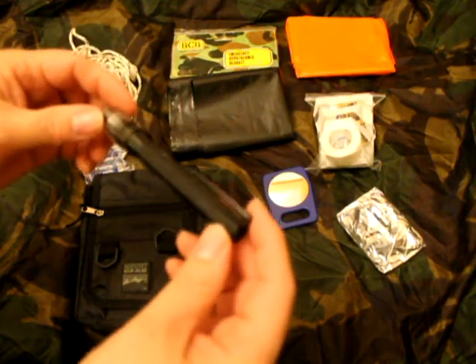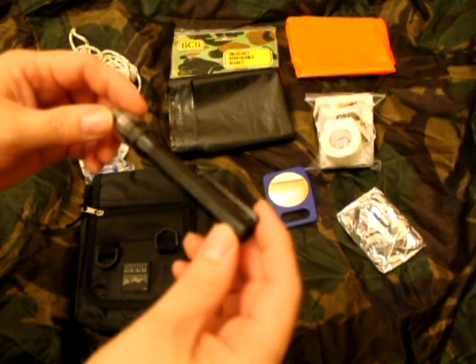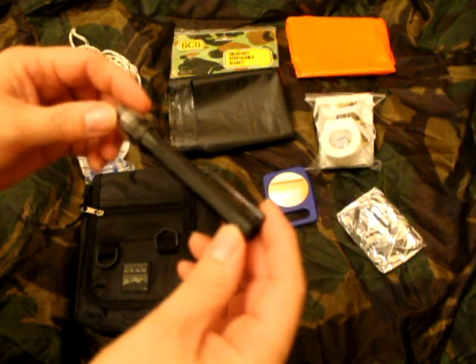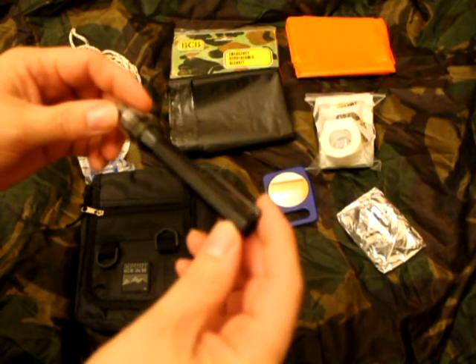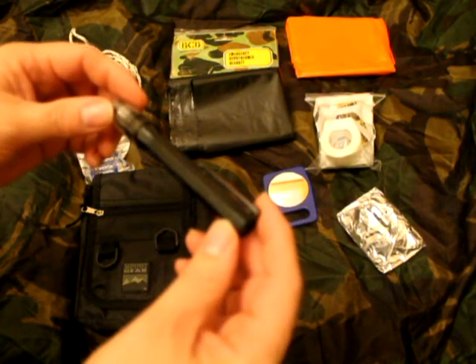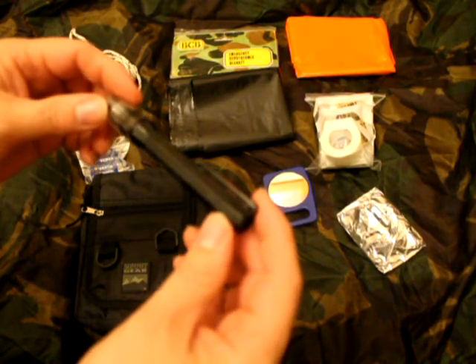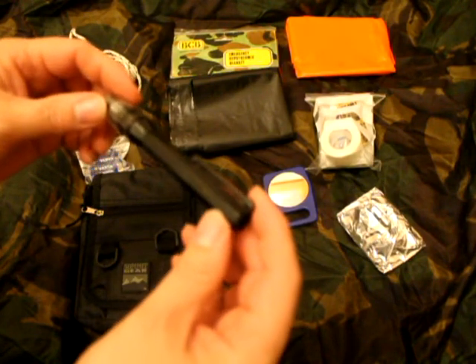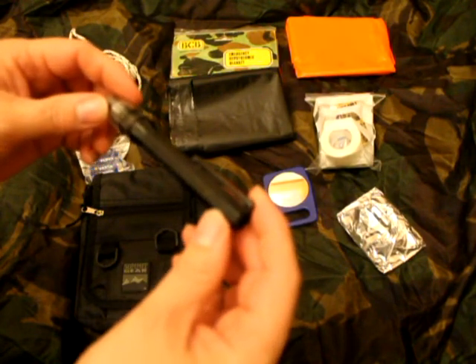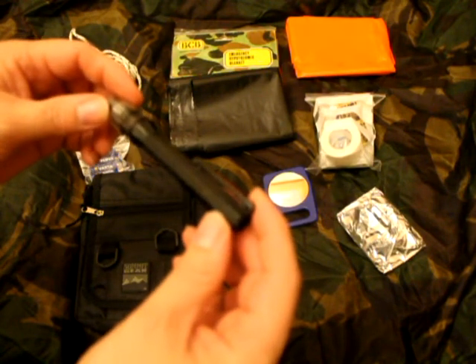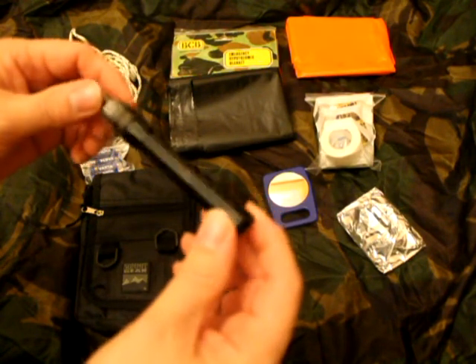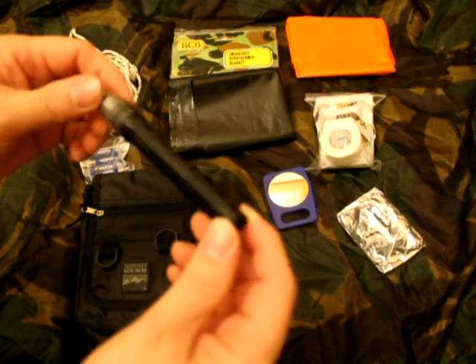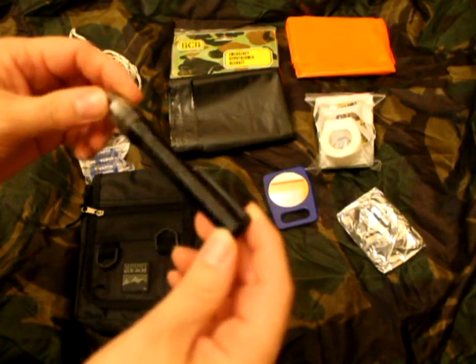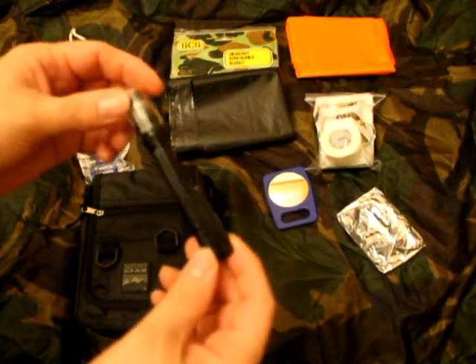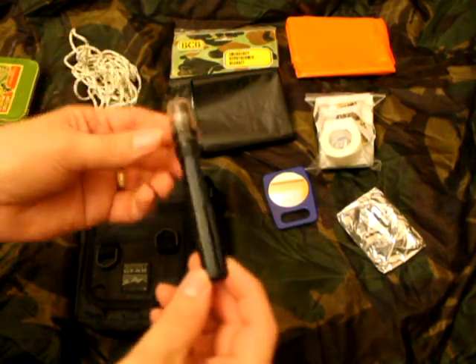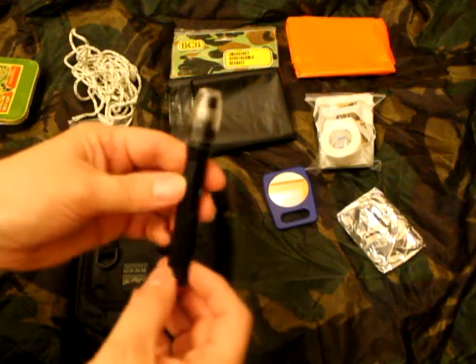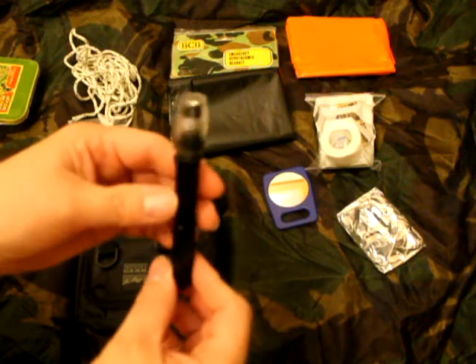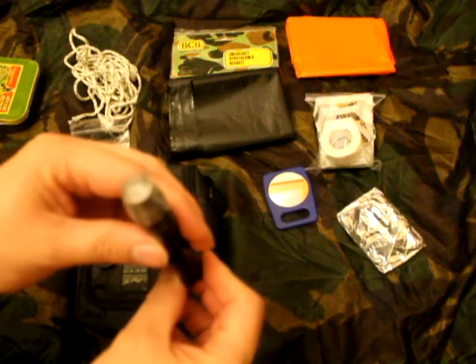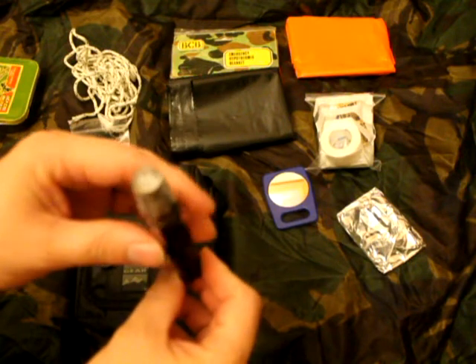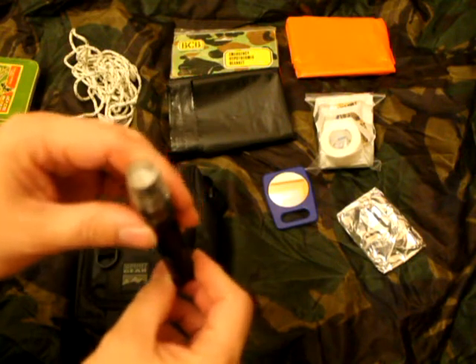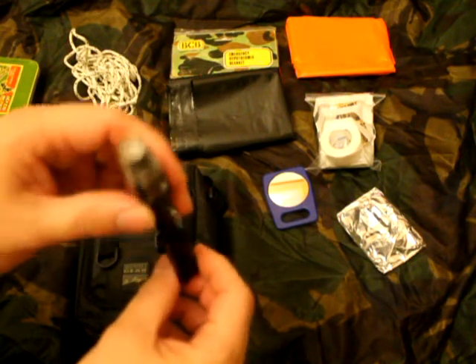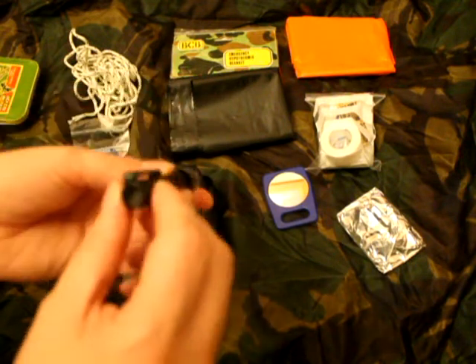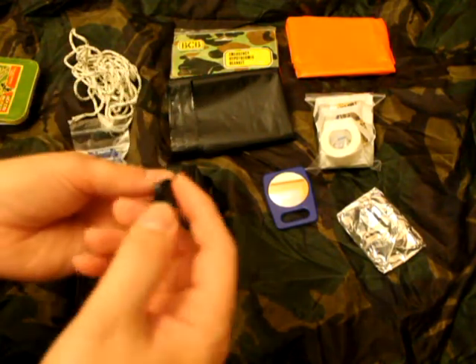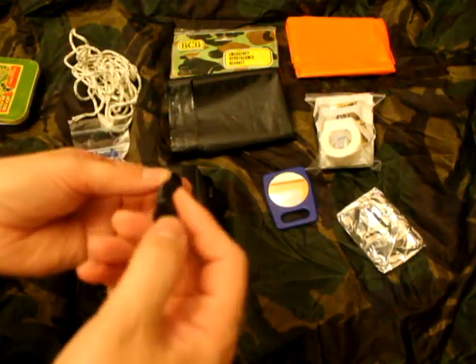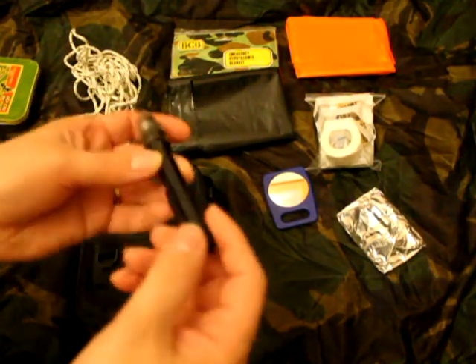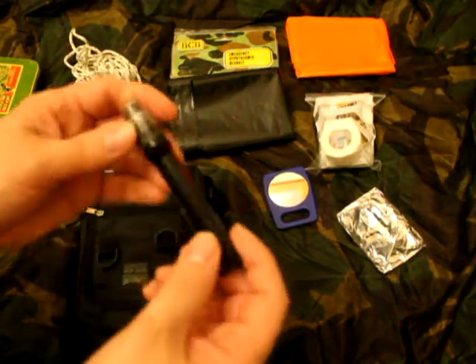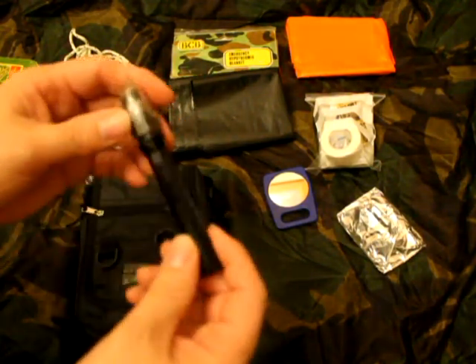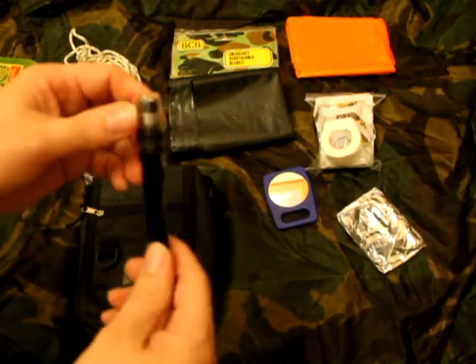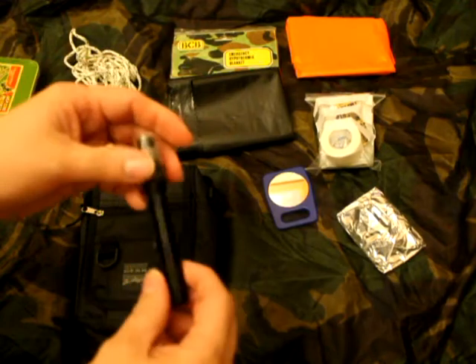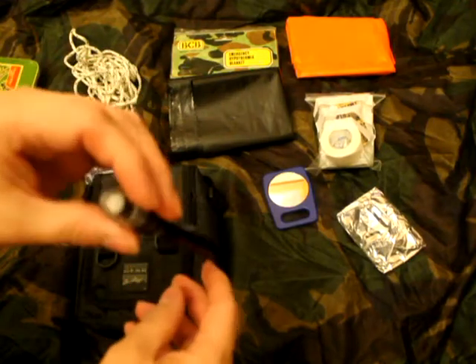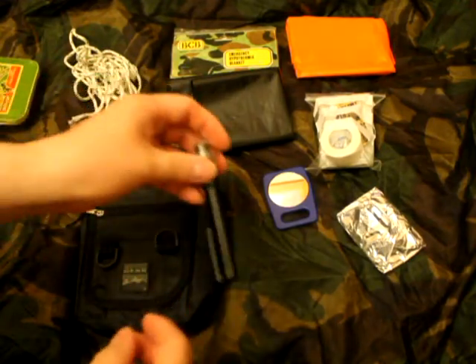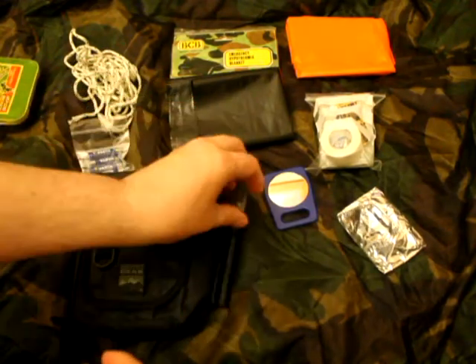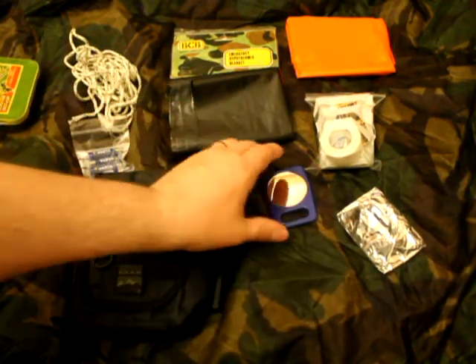There's a Mighty Light submersible torch which was made by Pelican in California, USA. Good torch. The magnet's missing out of the end now, but it does its job really well.